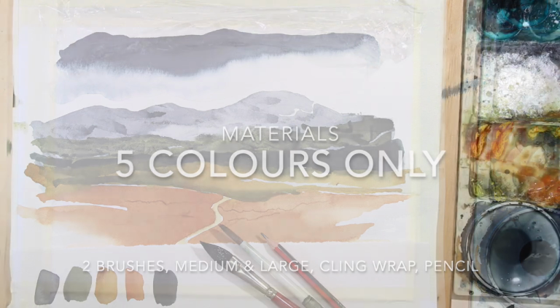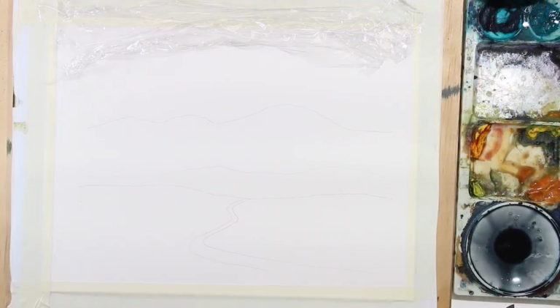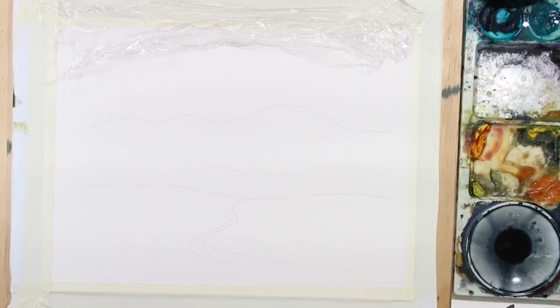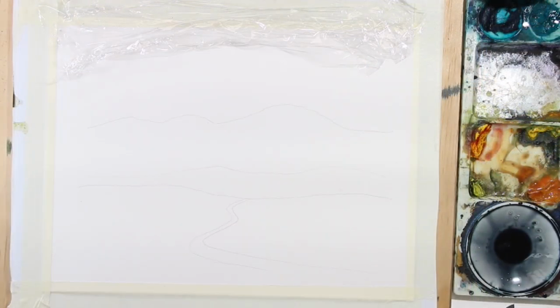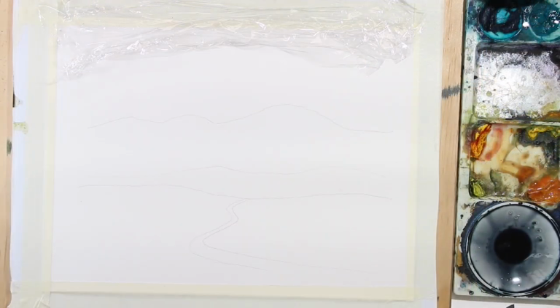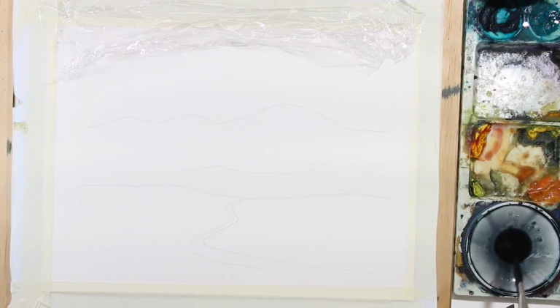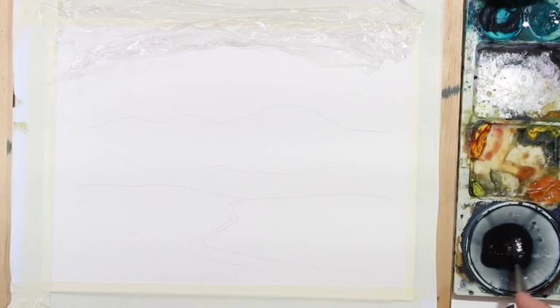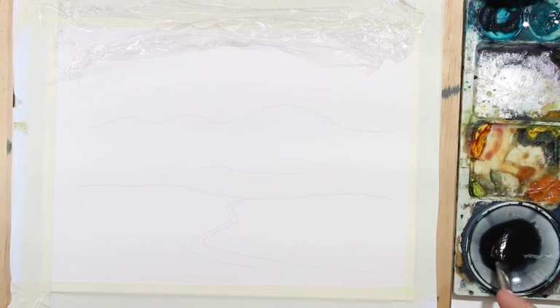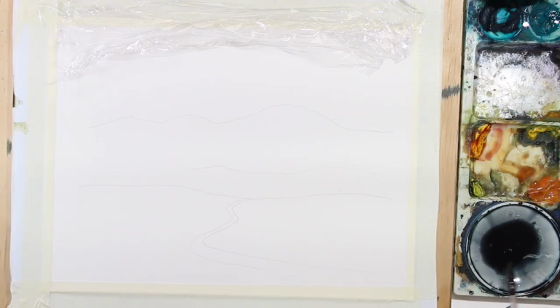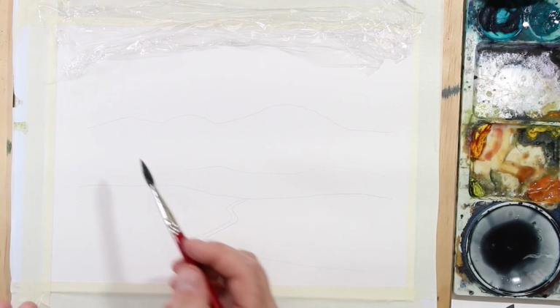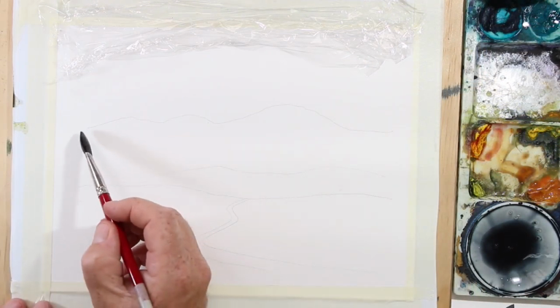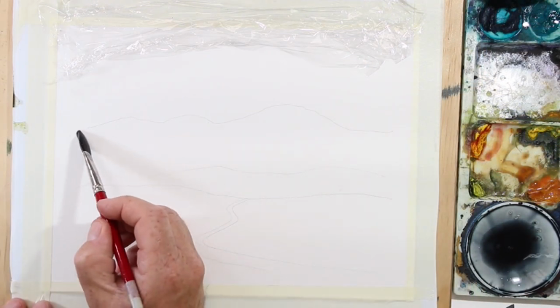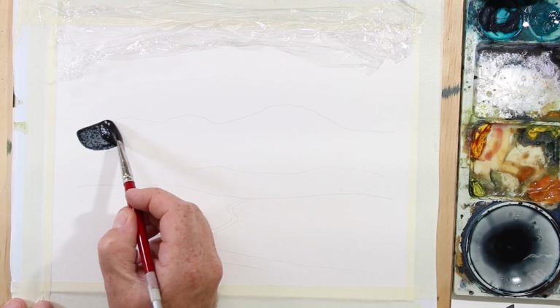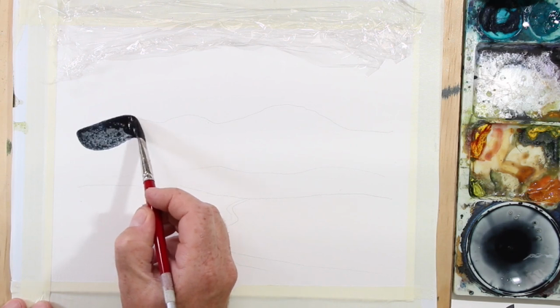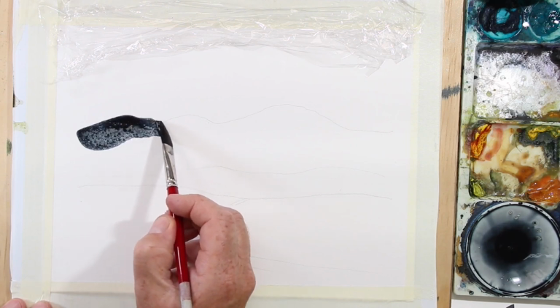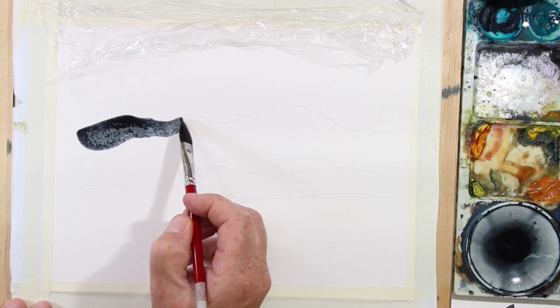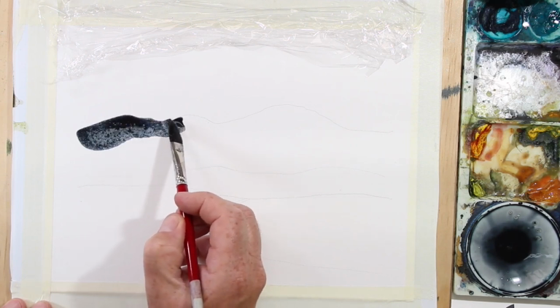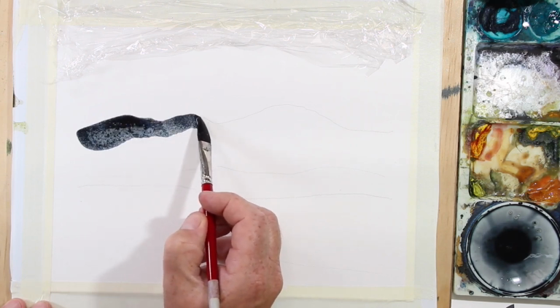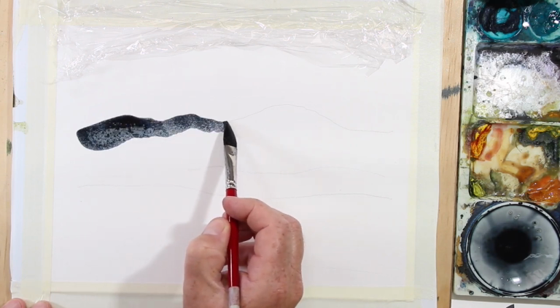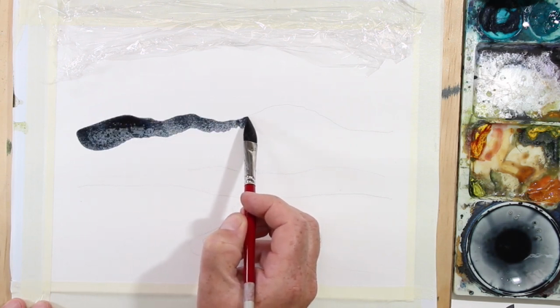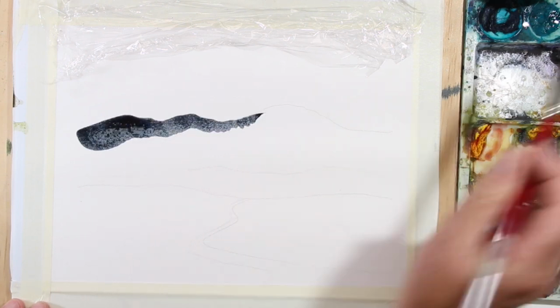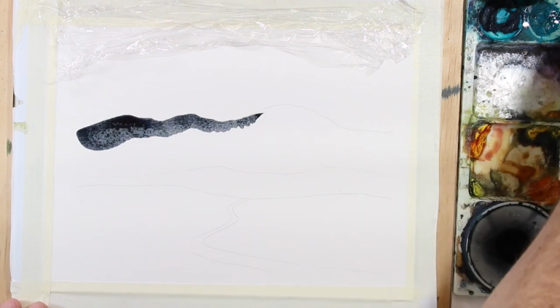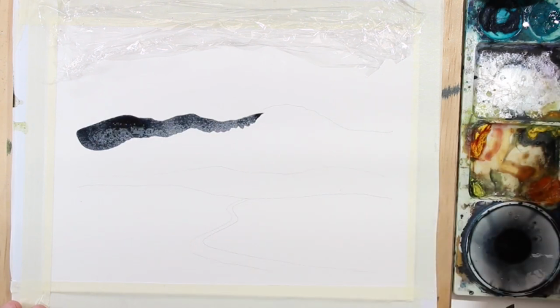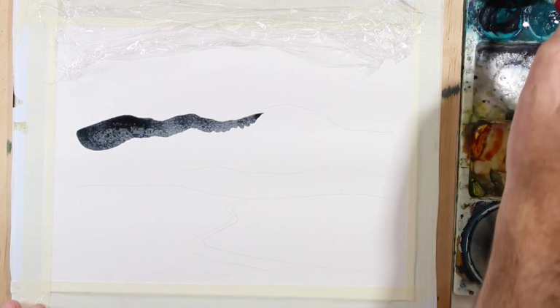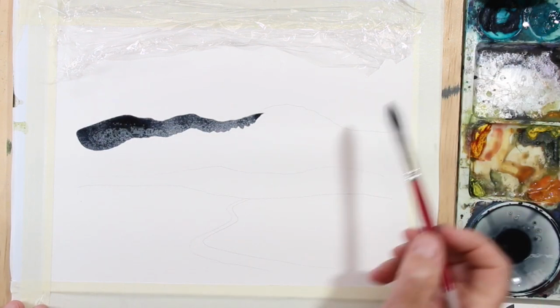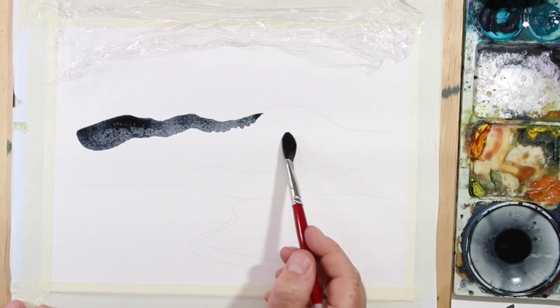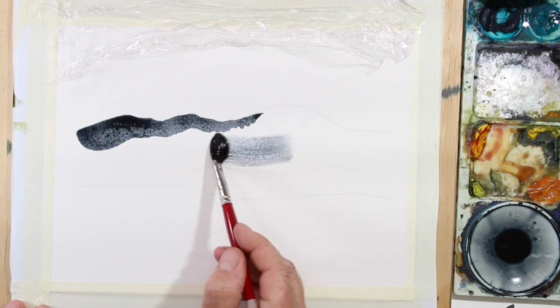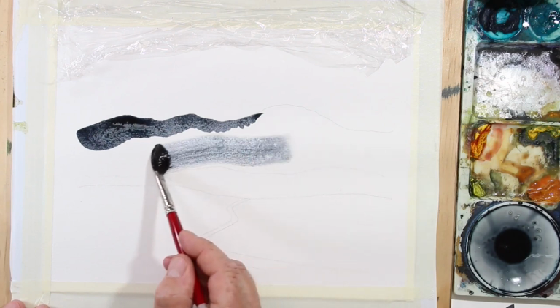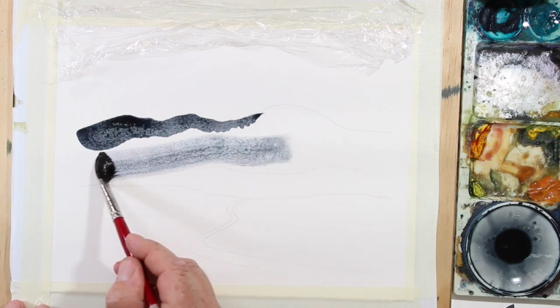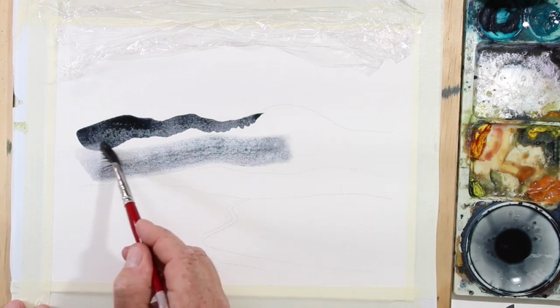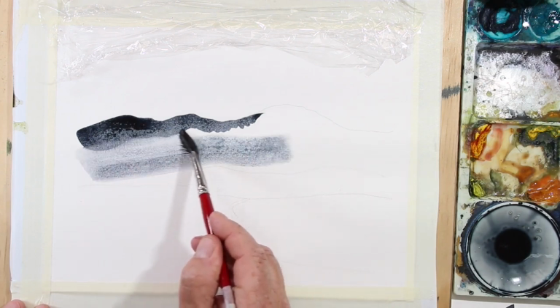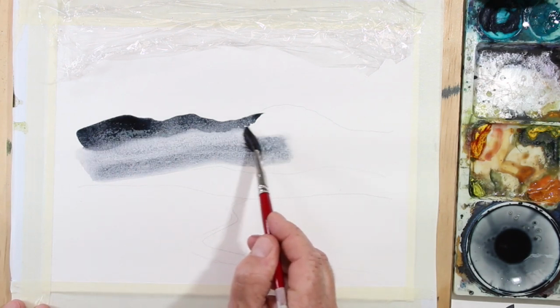This is a five-step painting using only four colors. We are using cling wrap to create an effect in the background in our mountains.